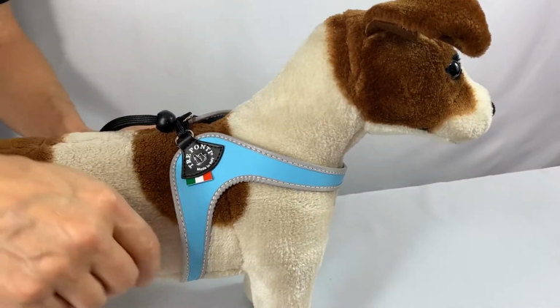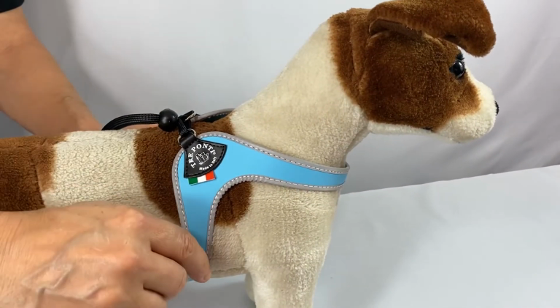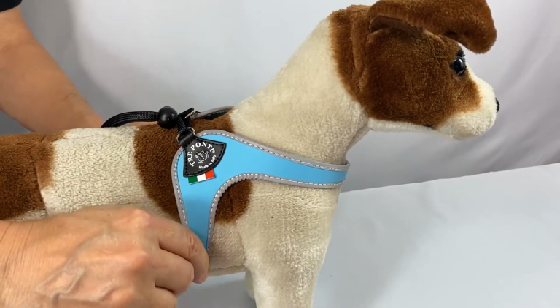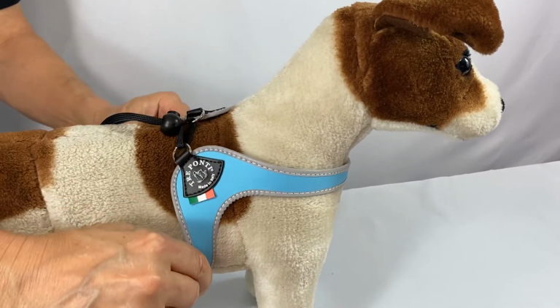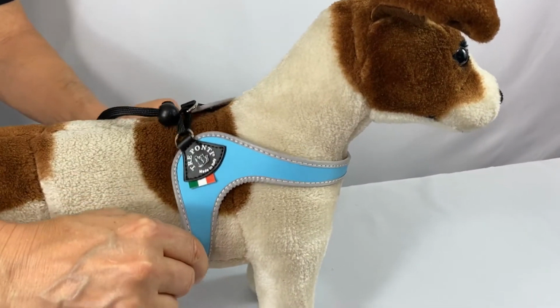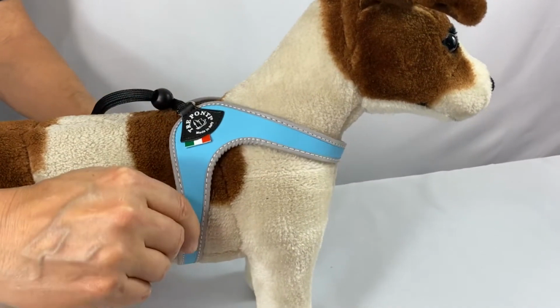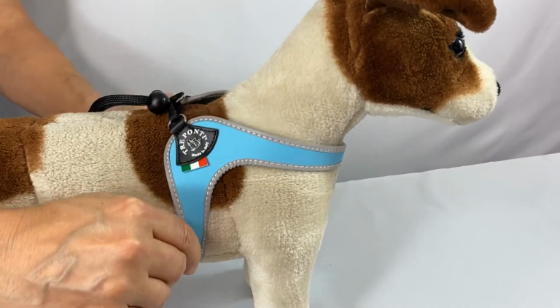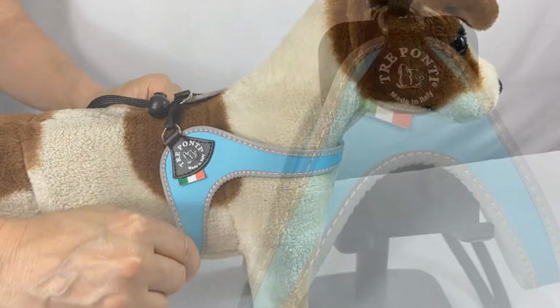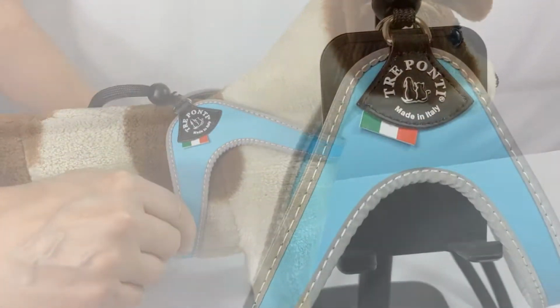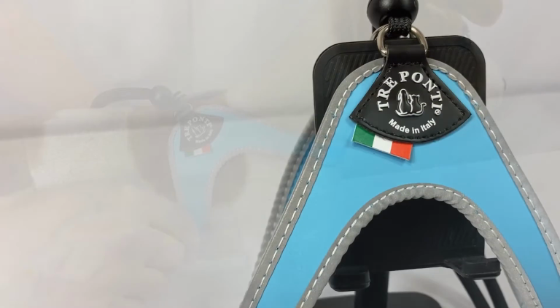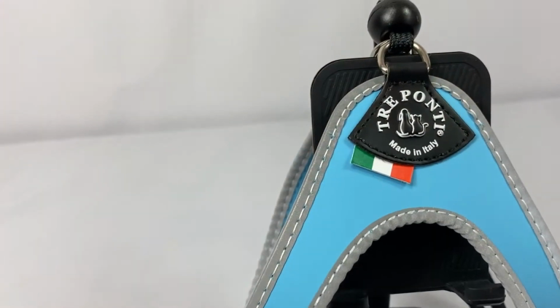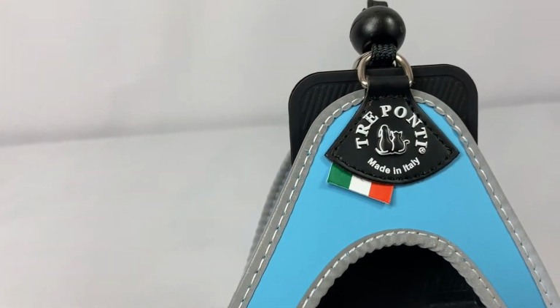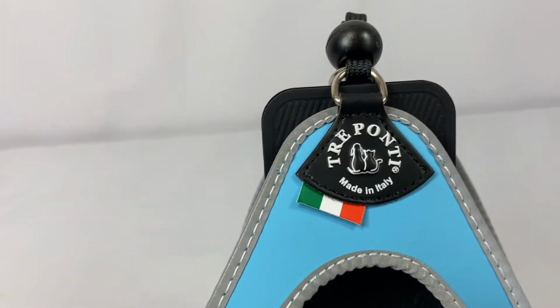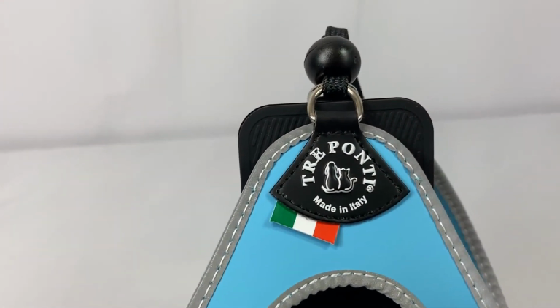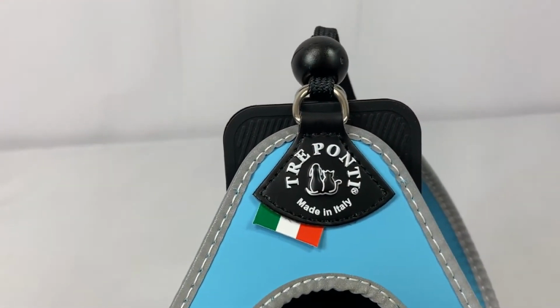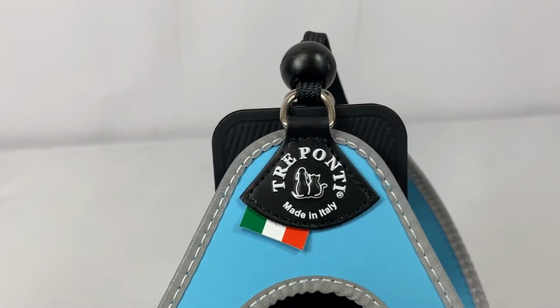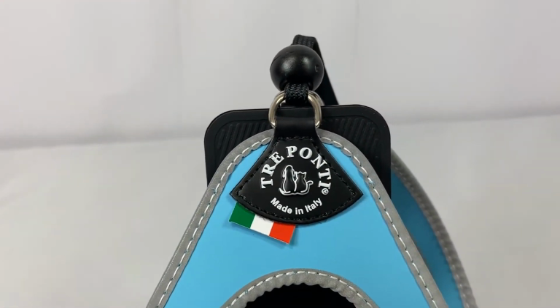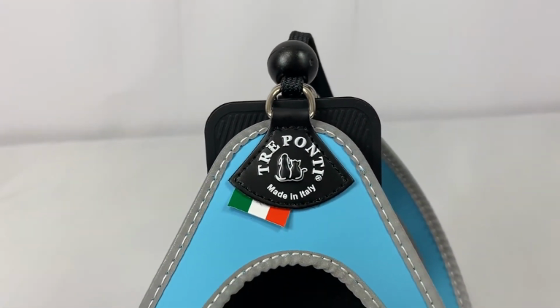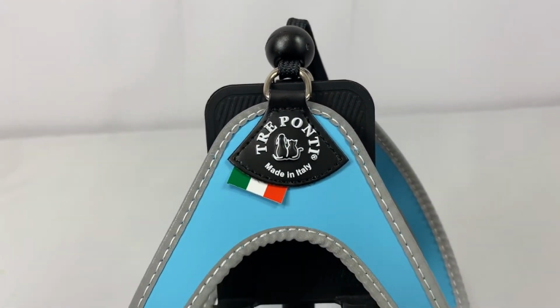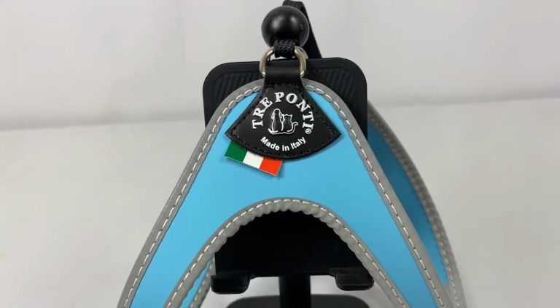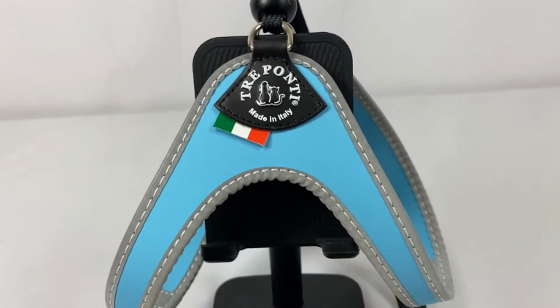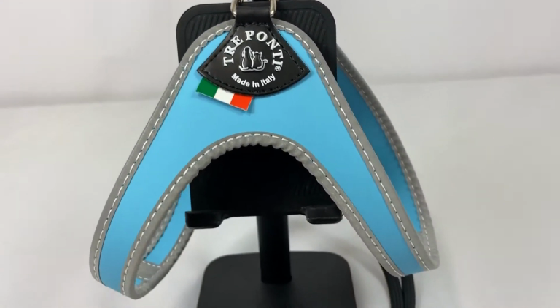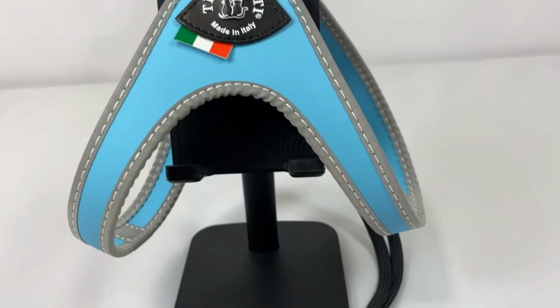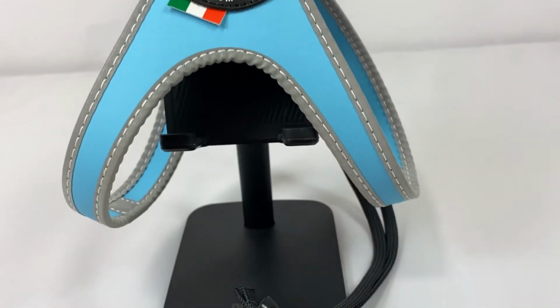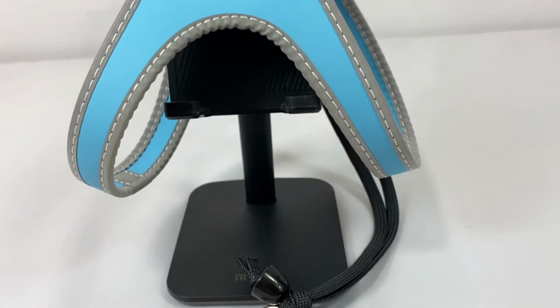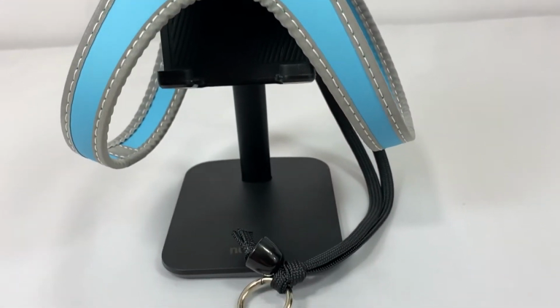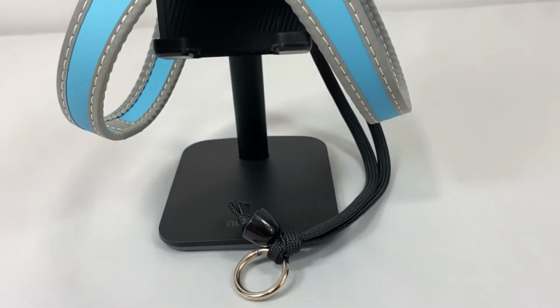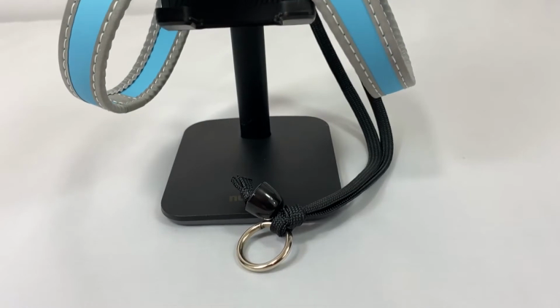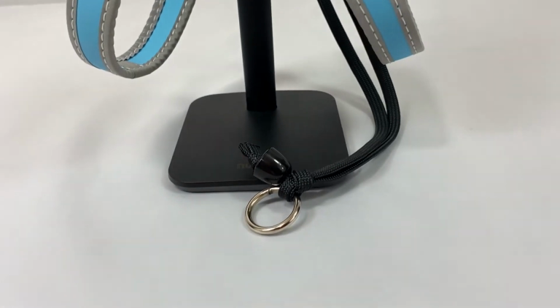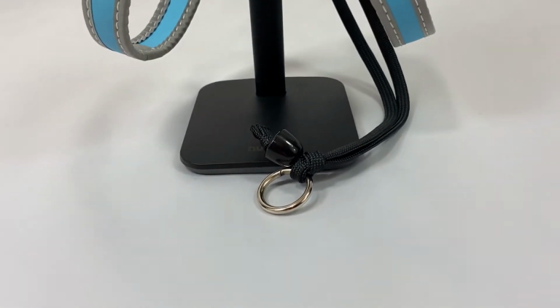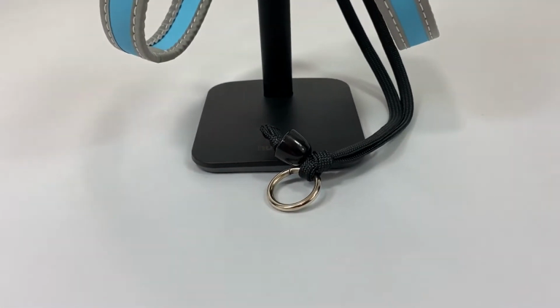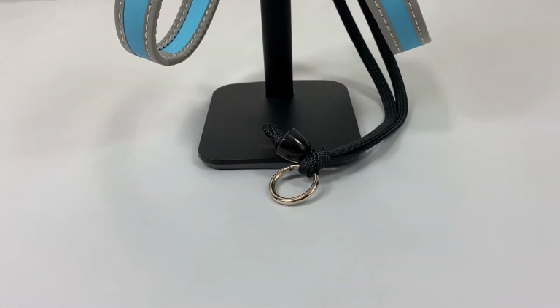The smooth material glides over fur and does not easily collect hair. The harness can handle all types of weather with impermeable materials and a weather-resistant ring at the end of the strap.